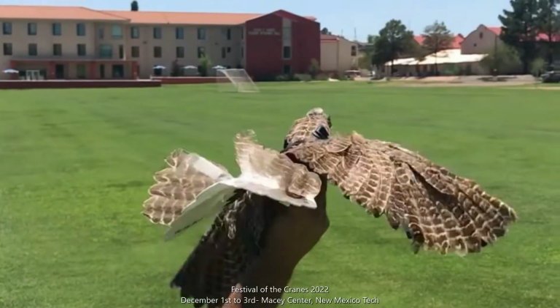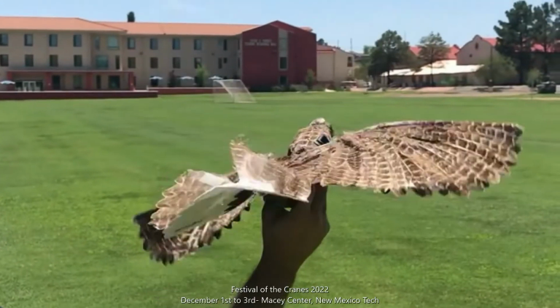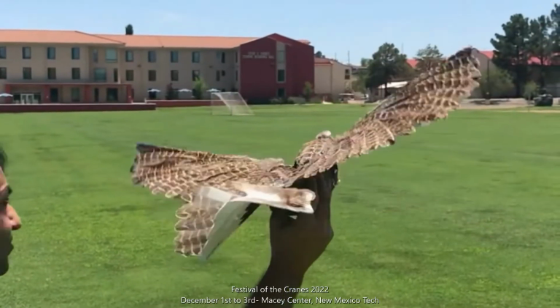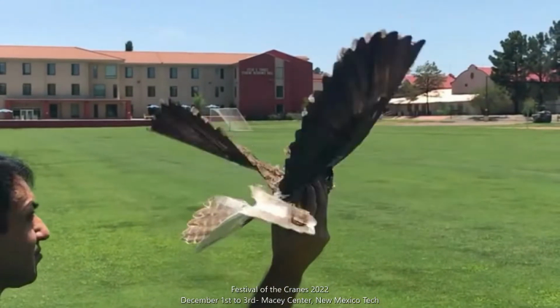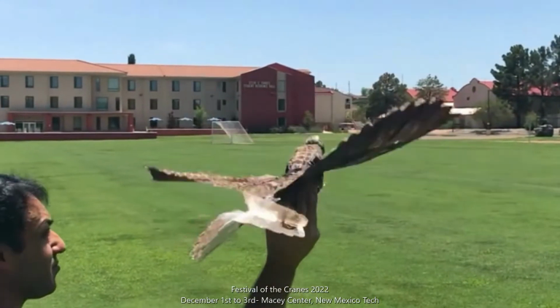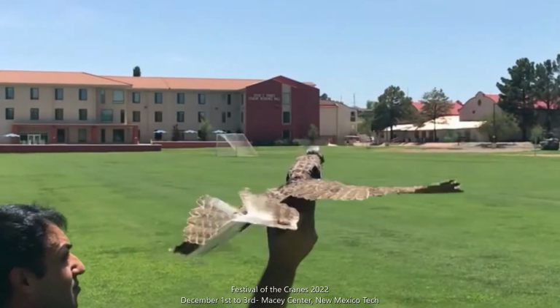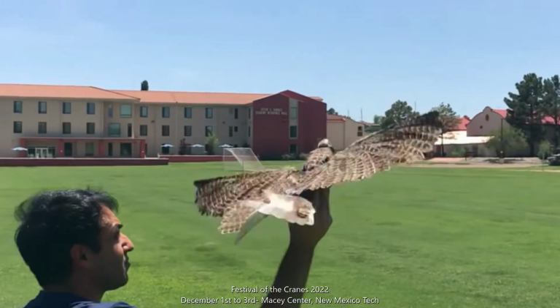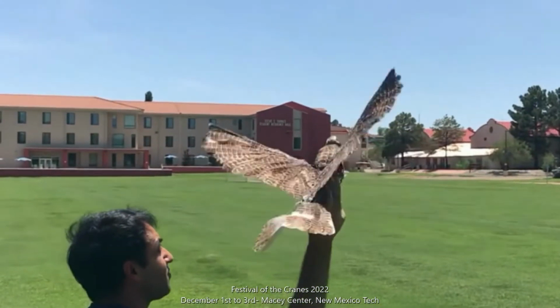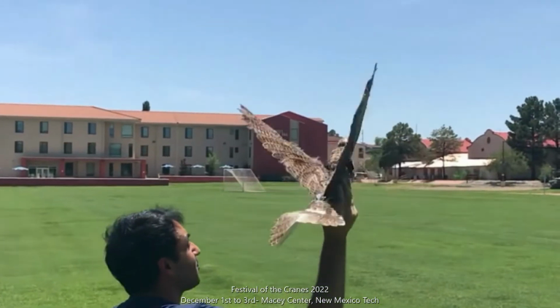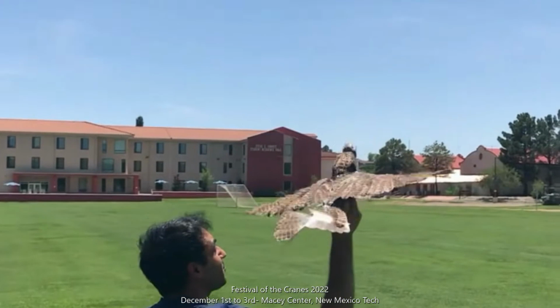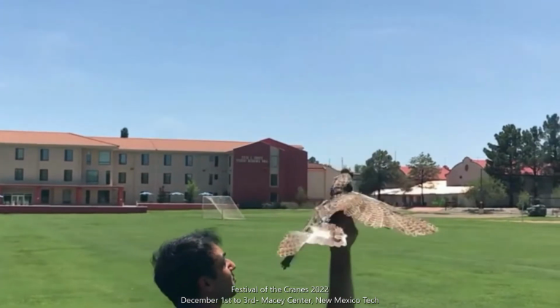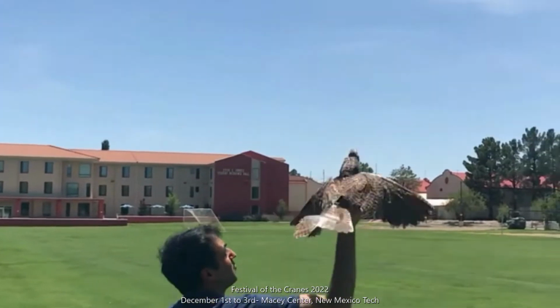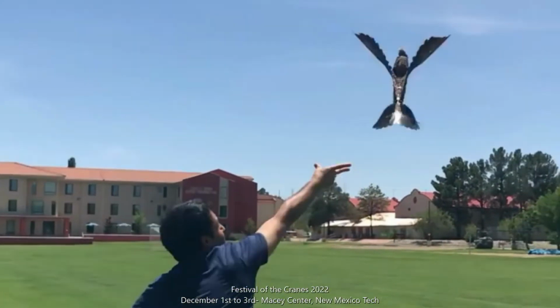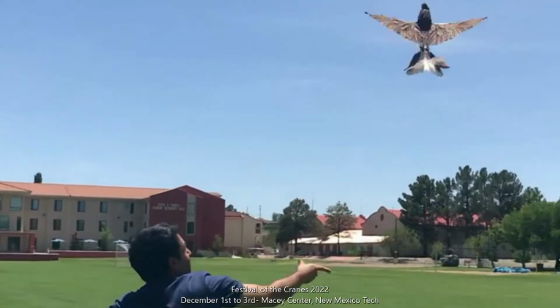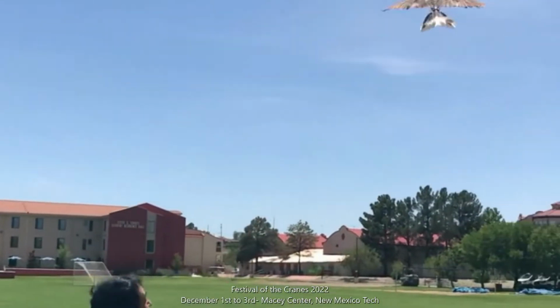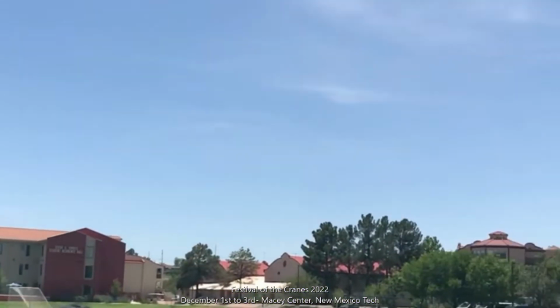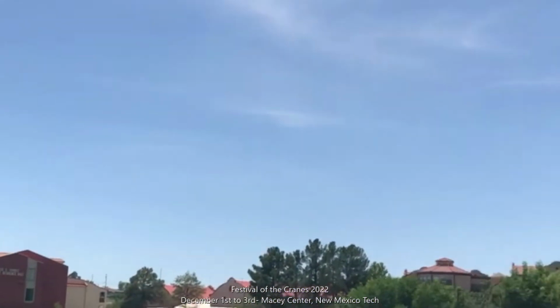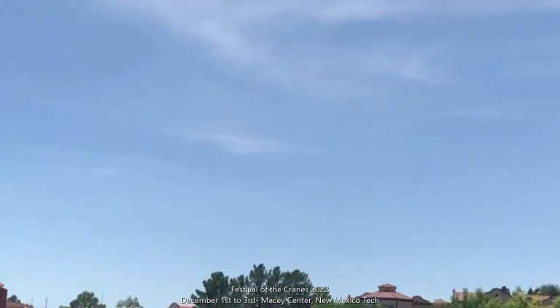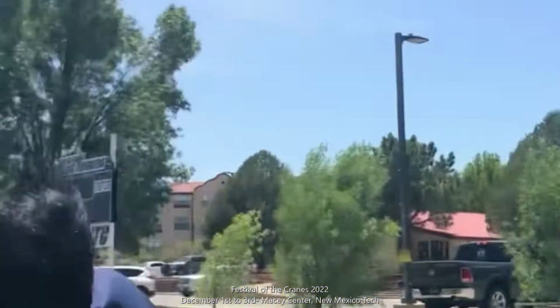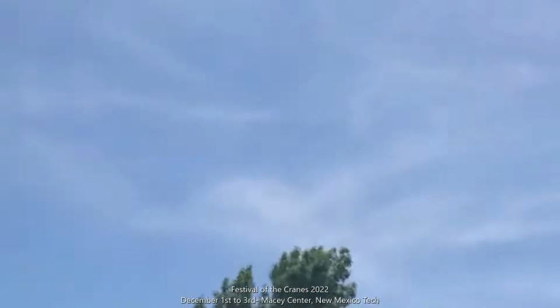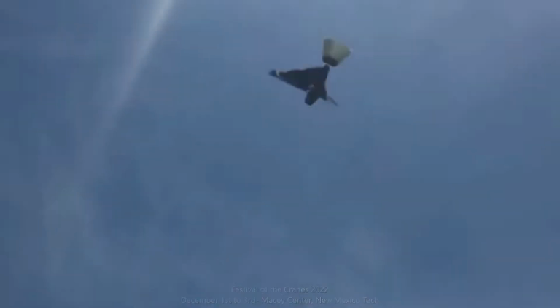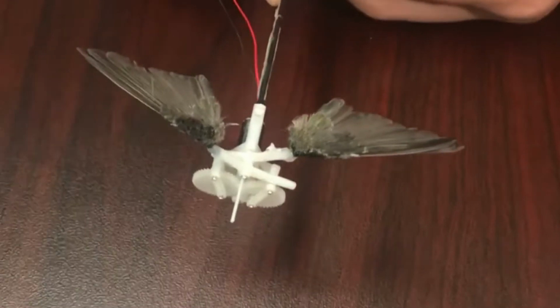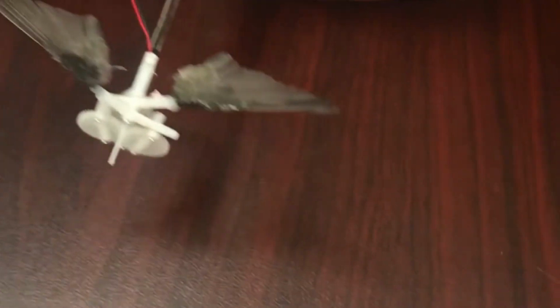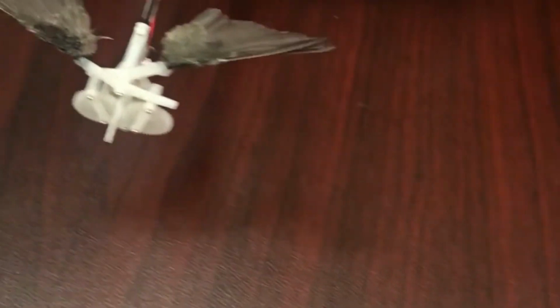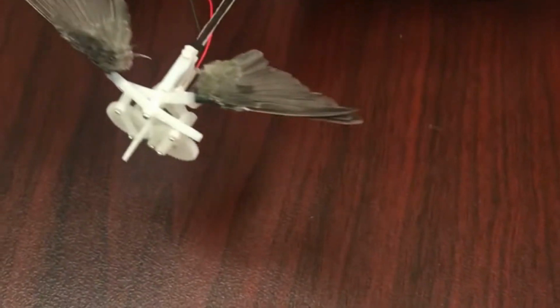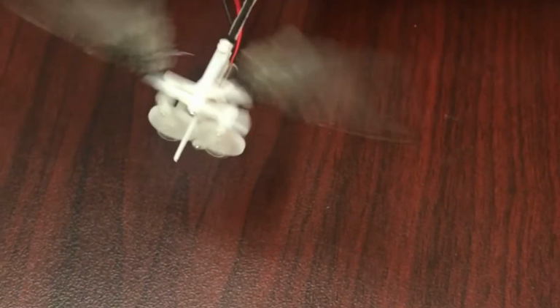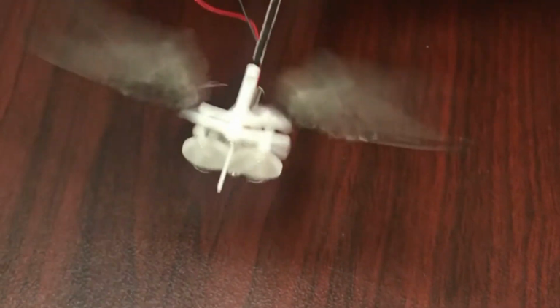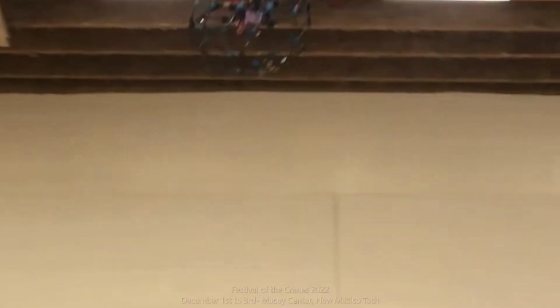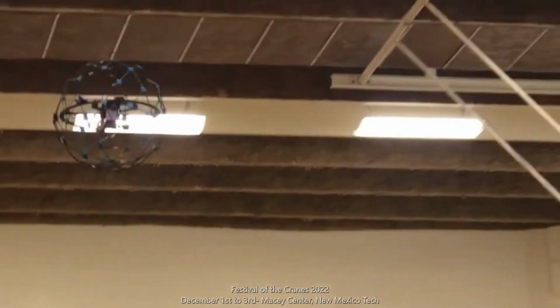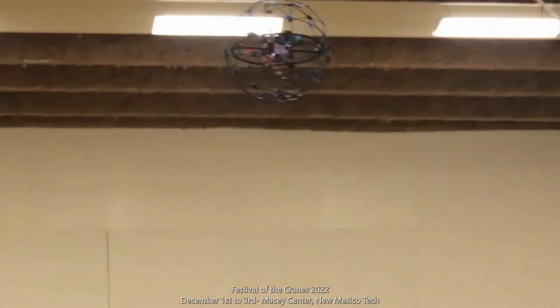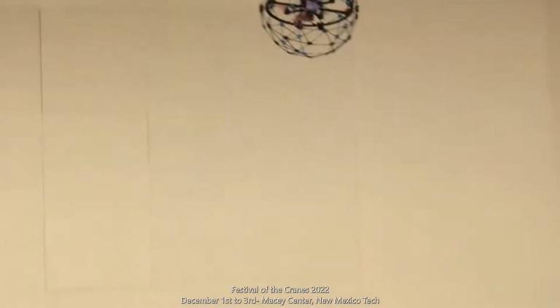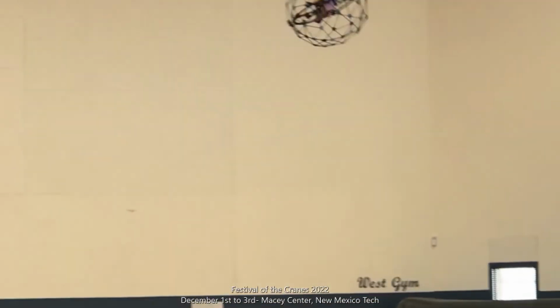Join us at the Festival of the Cranes 2022 and learn more about birds and nature, as well as drone technology for wildlife monitoring, from December 1st to 3rd at Macey Center at New Mexico Tech.